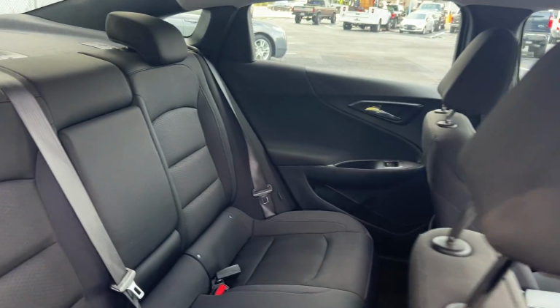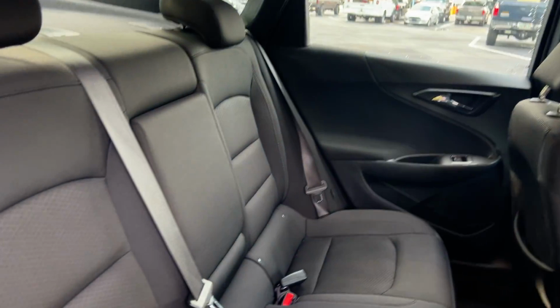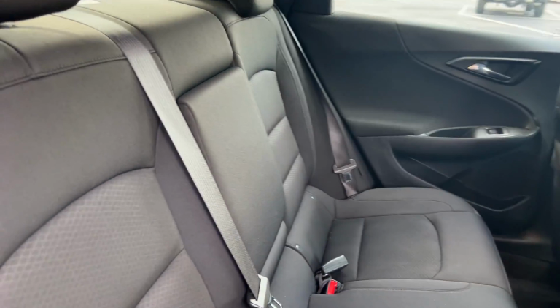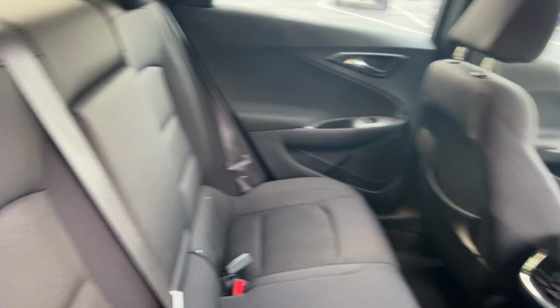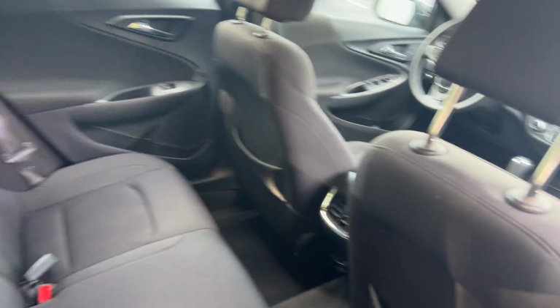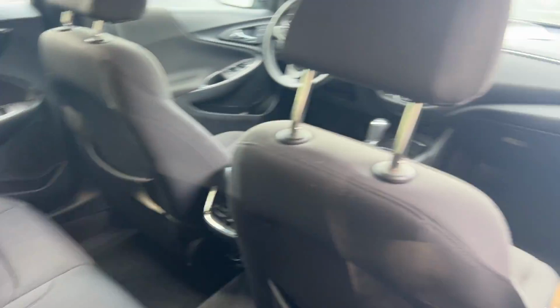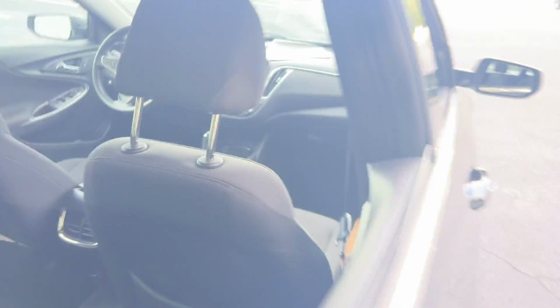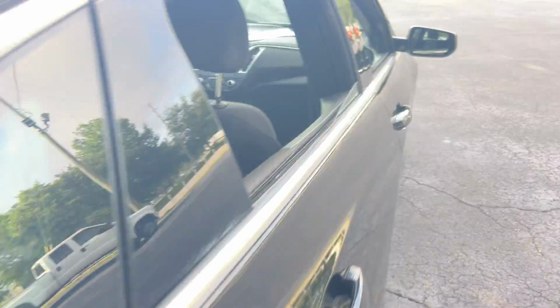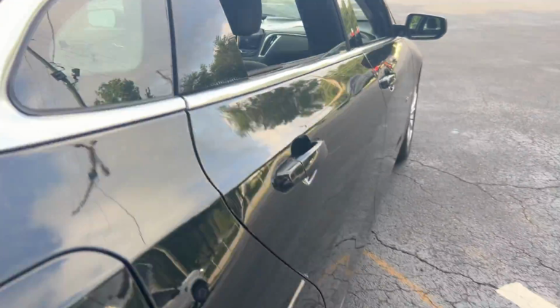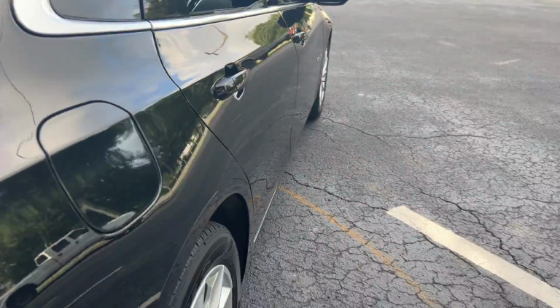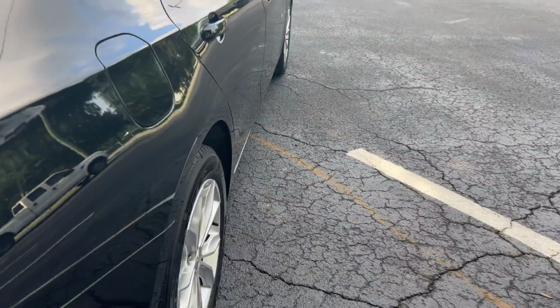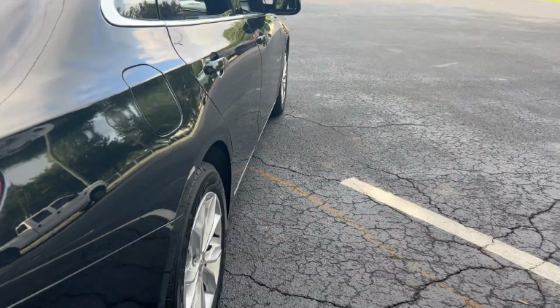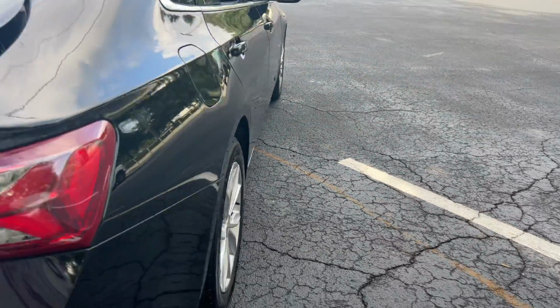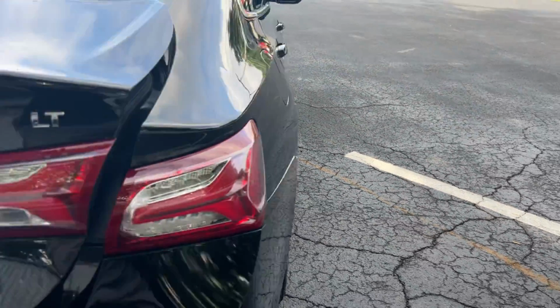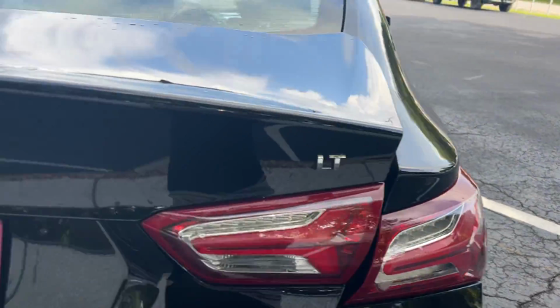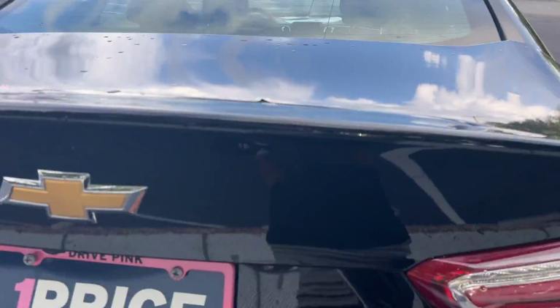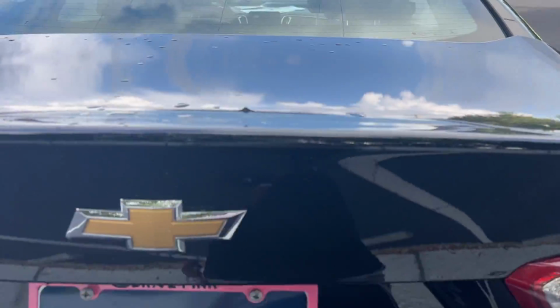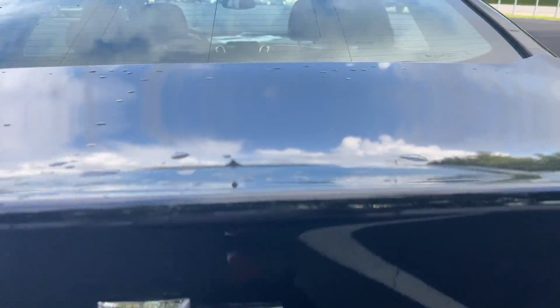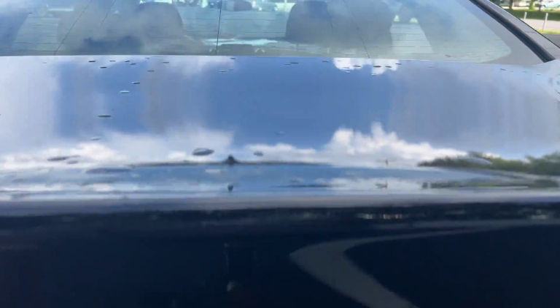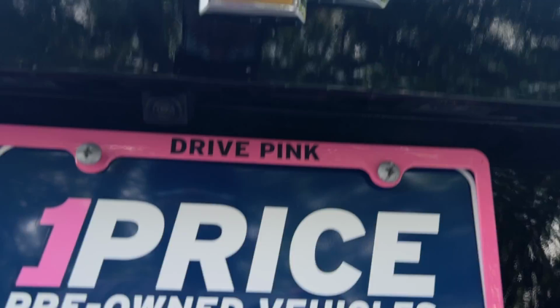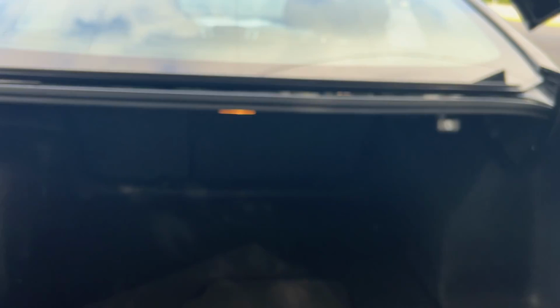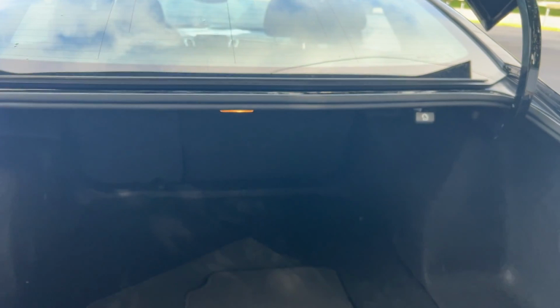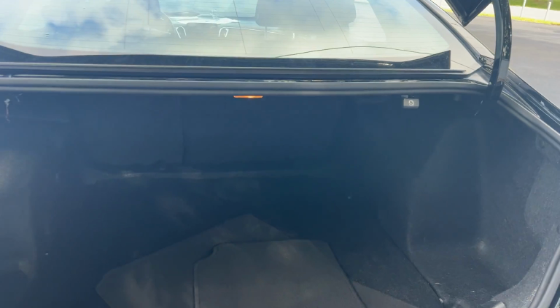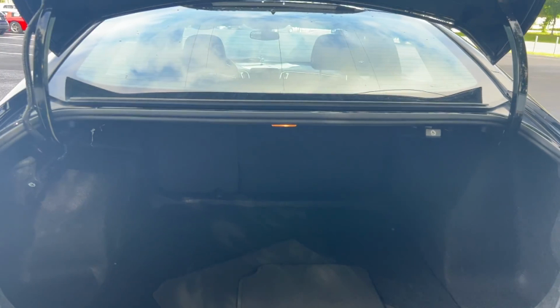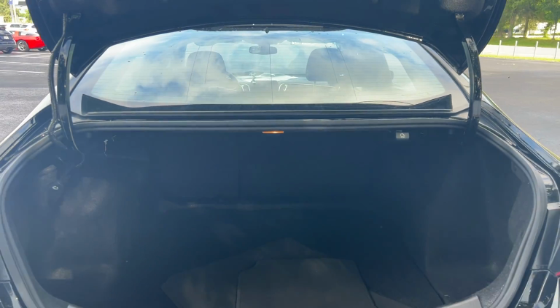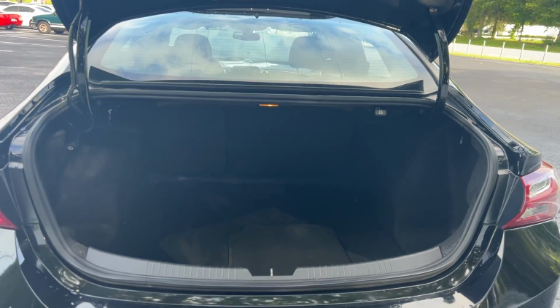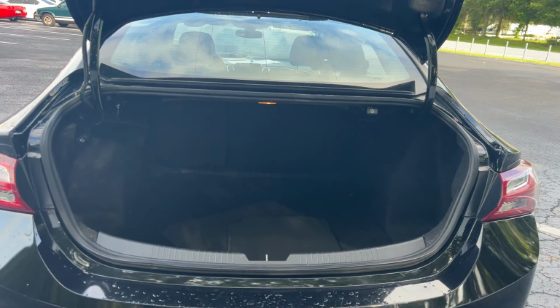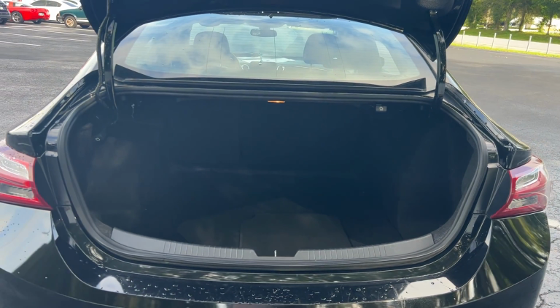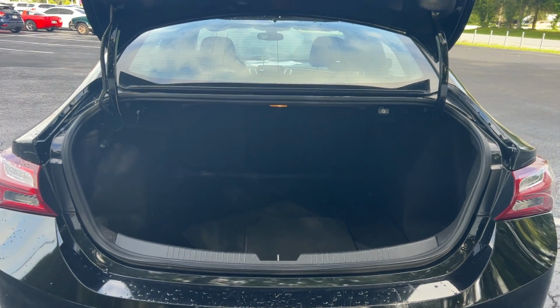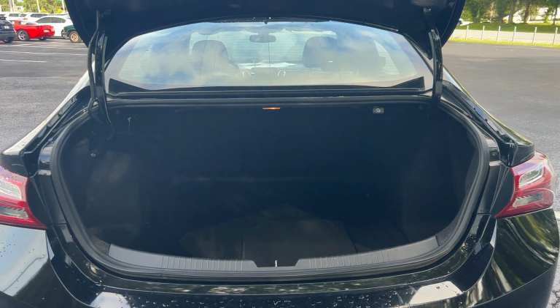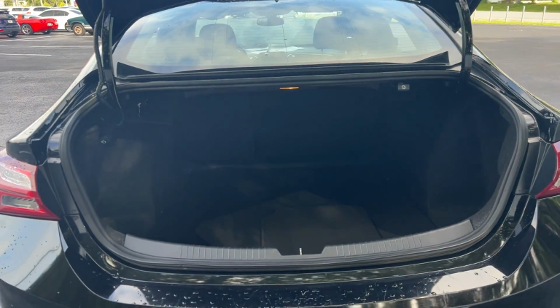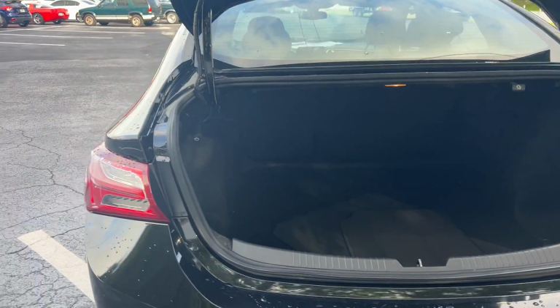Look at the rear seat. Aluminum wheels, backup camera, large trunk. The rear seats fold down for additional storage.